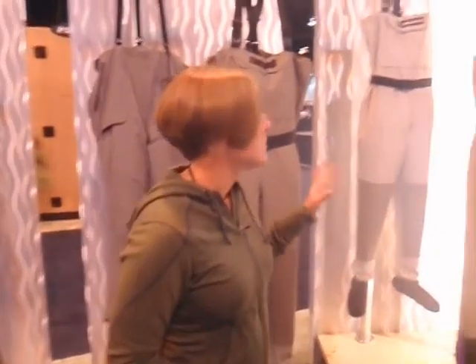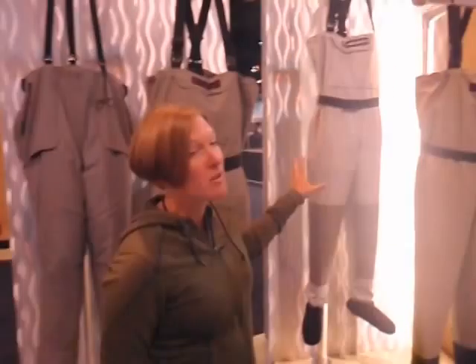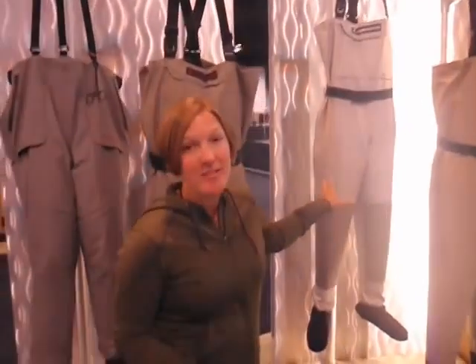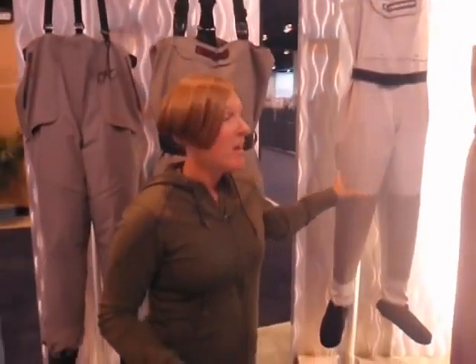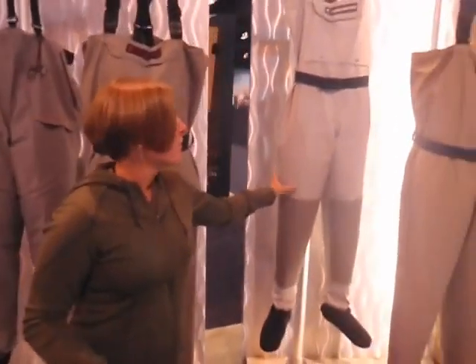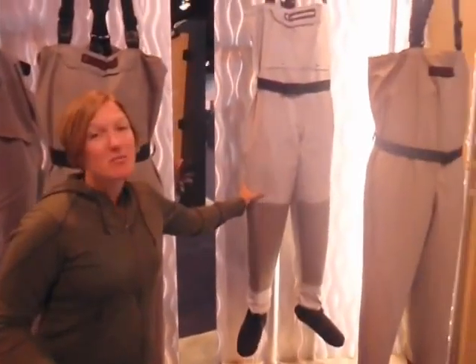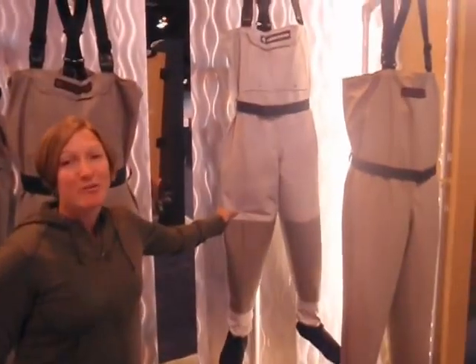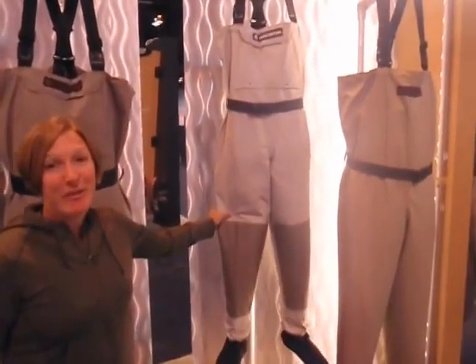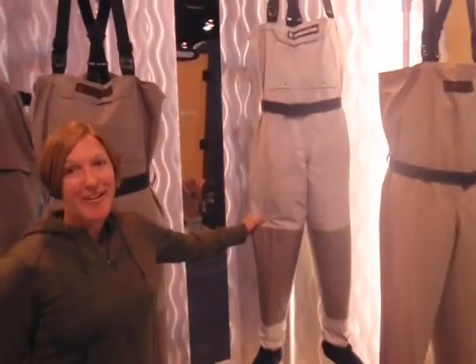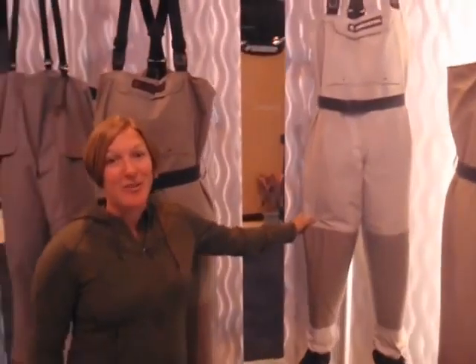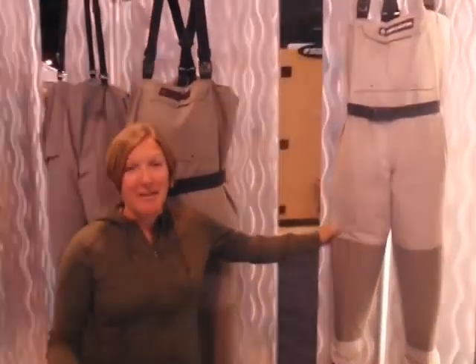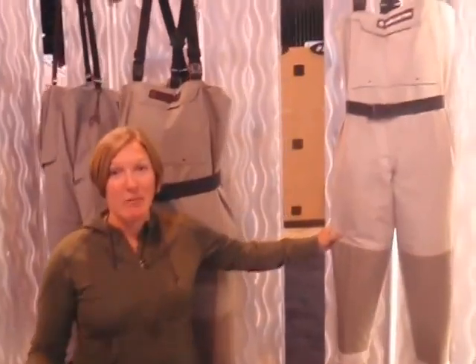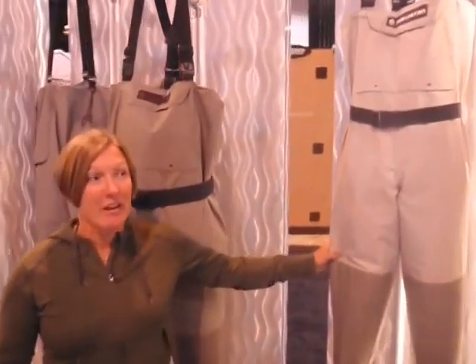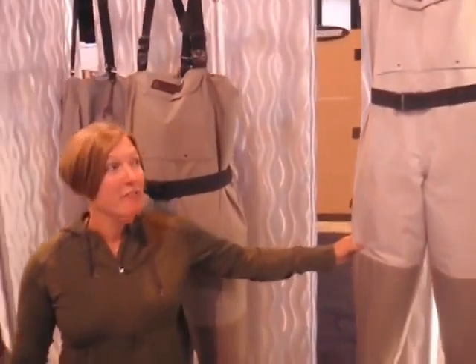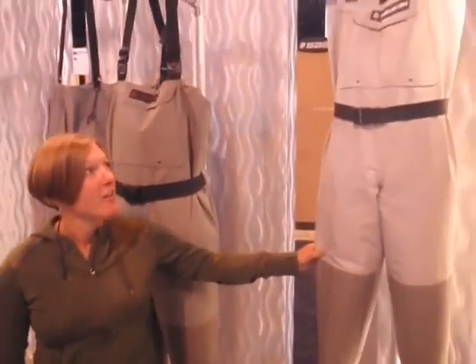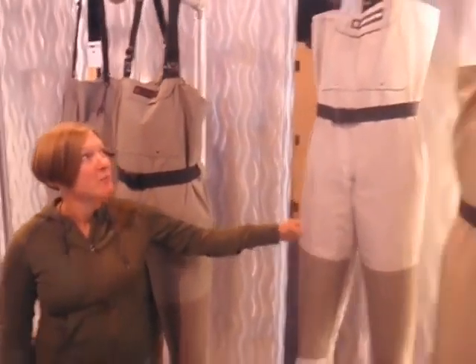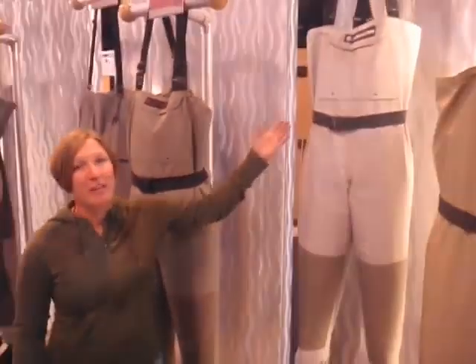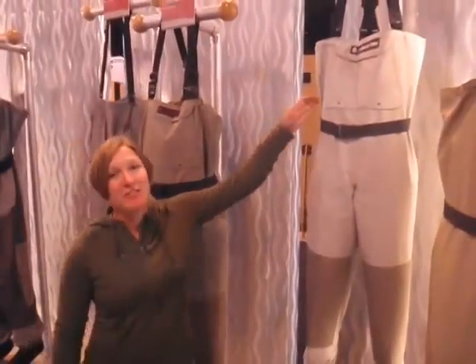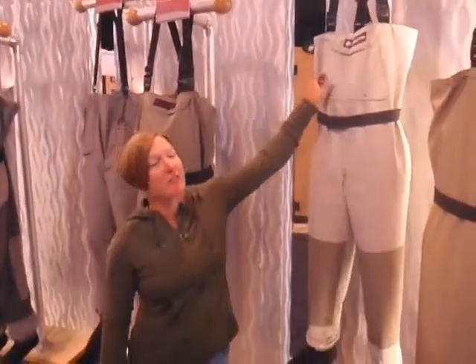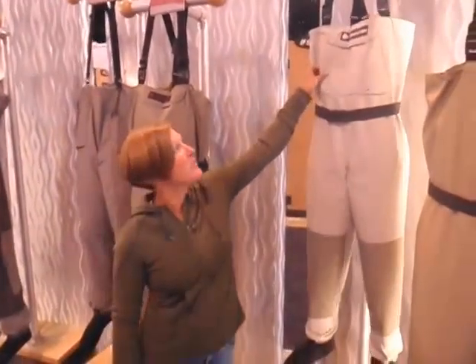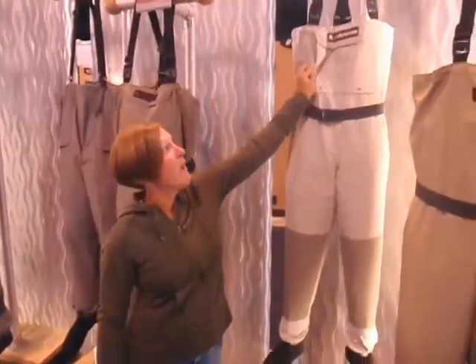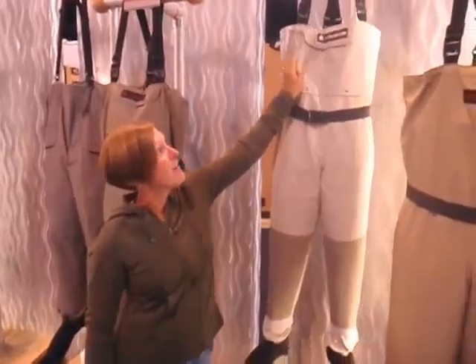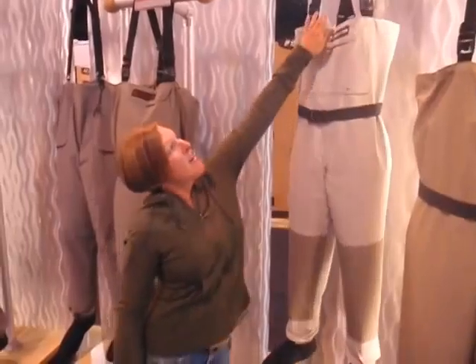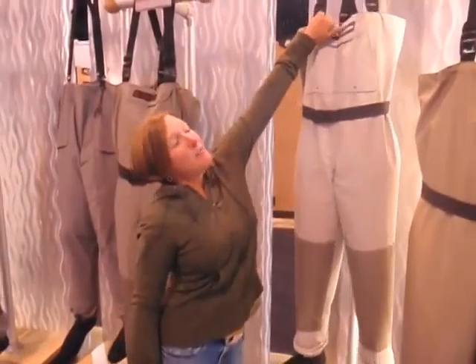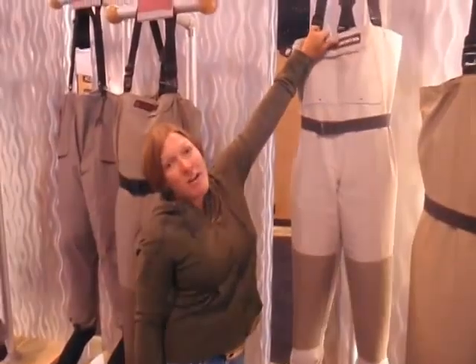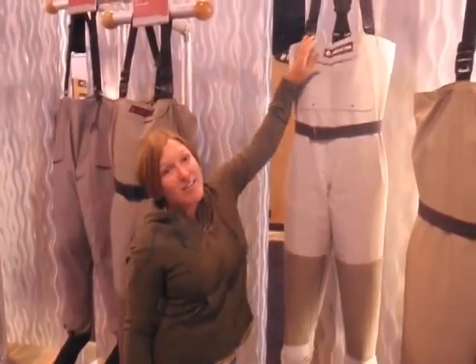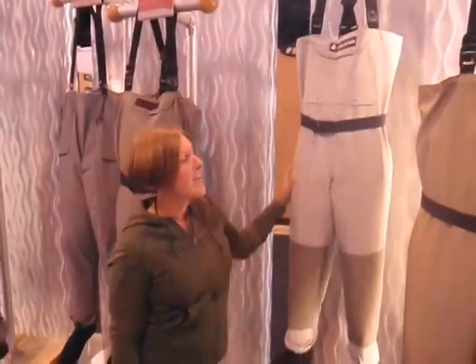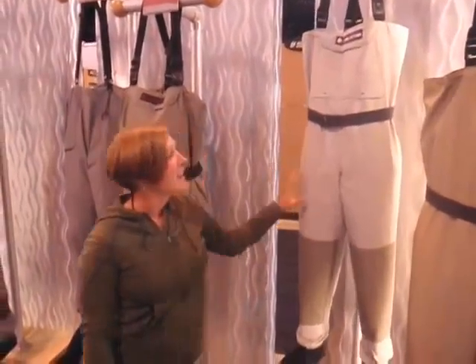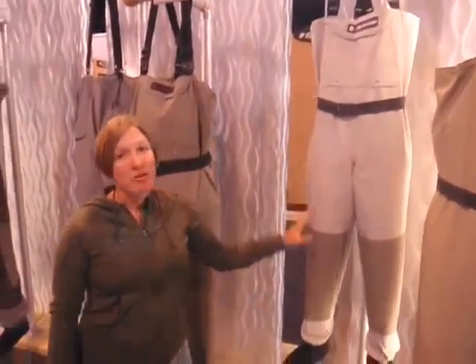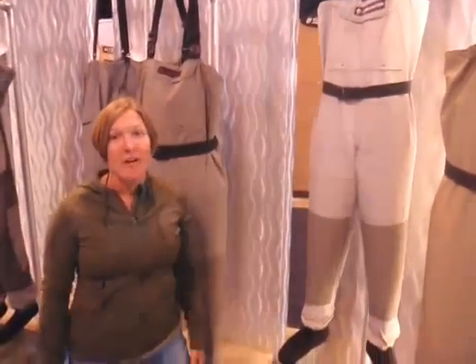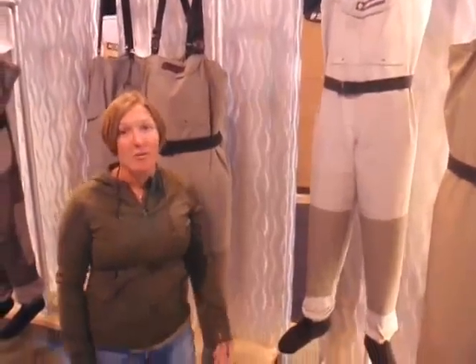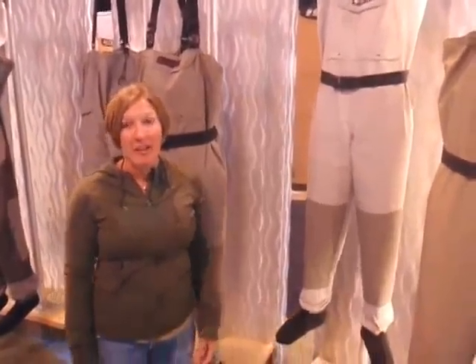We'll start with the waders. The Women's Willow River wader is a great price-point wader at $150, but with plenty of features — a fleece back pocket, a flip-out pocket on the inside, extraordinarily comfortable and lightweight.